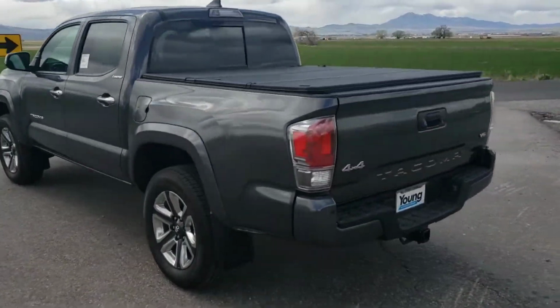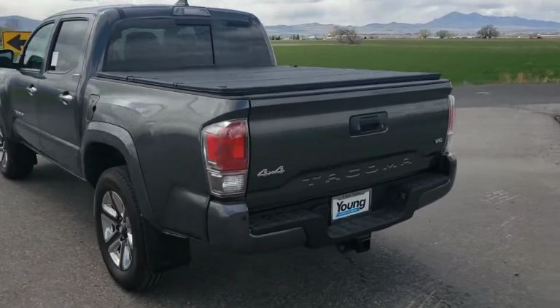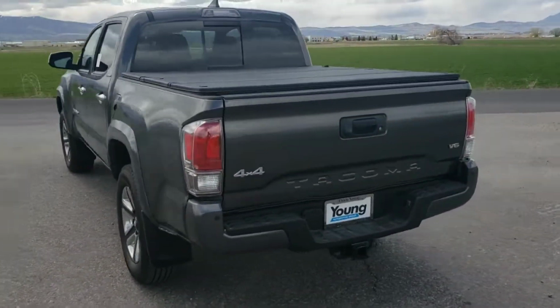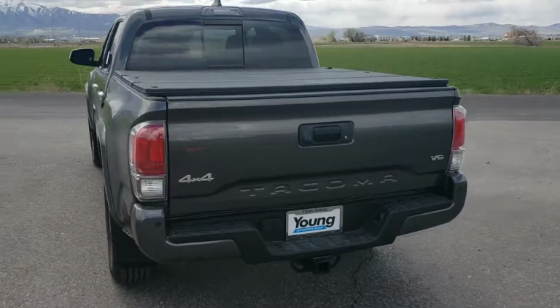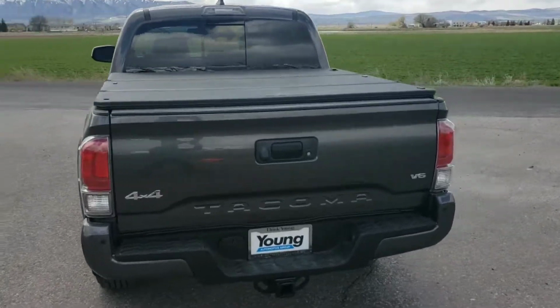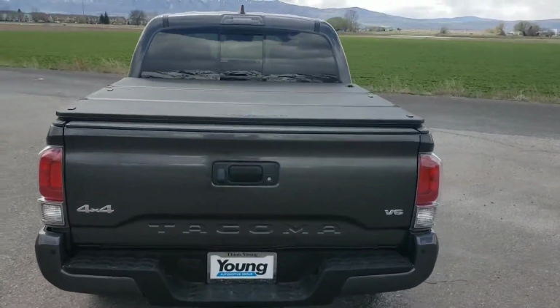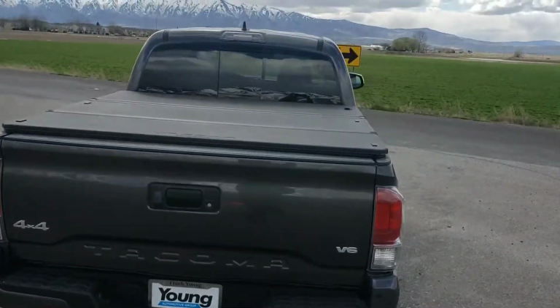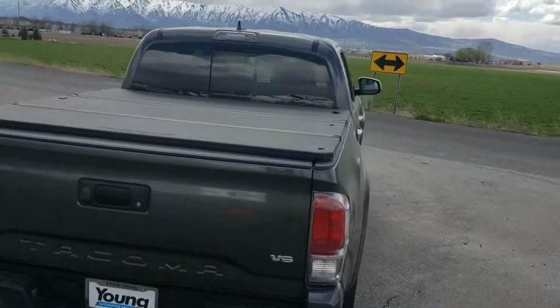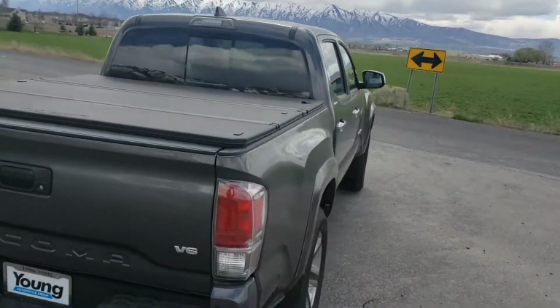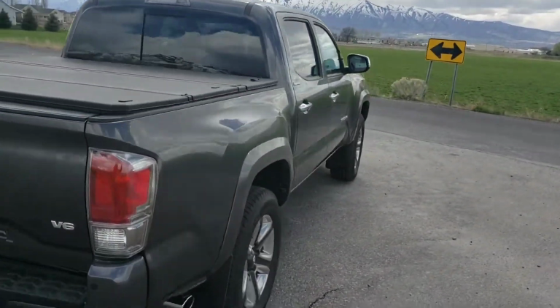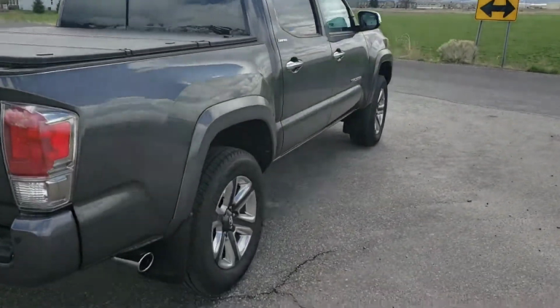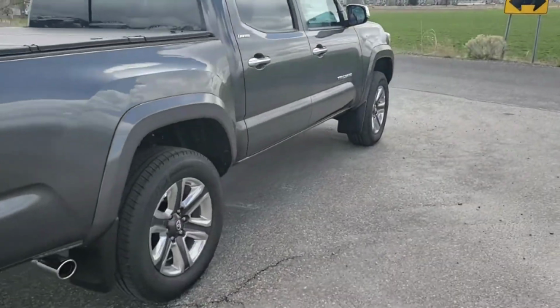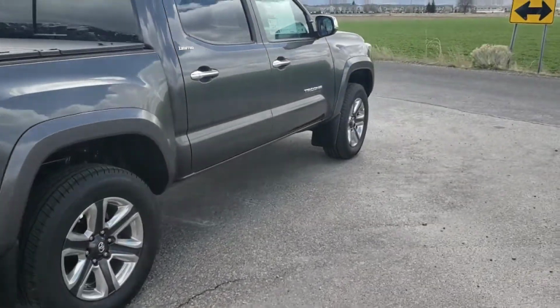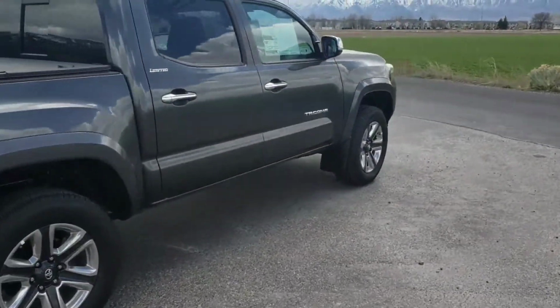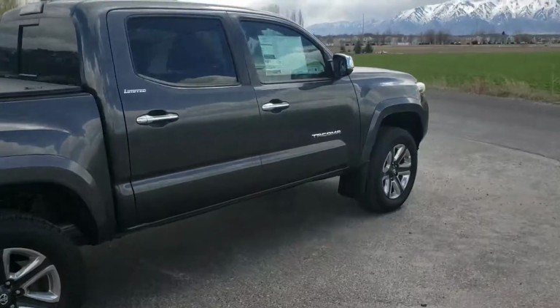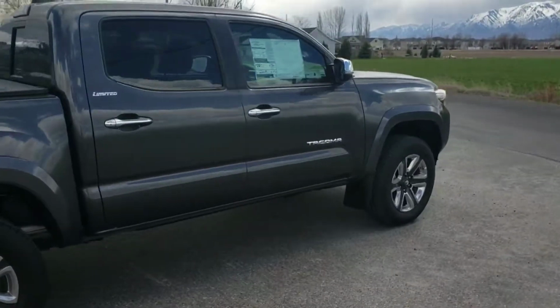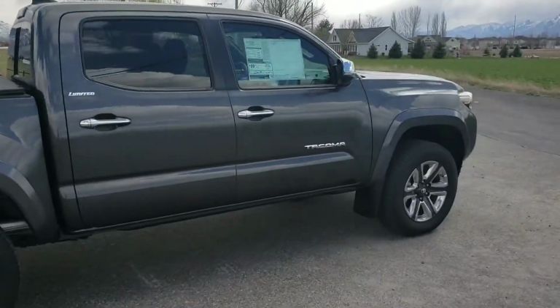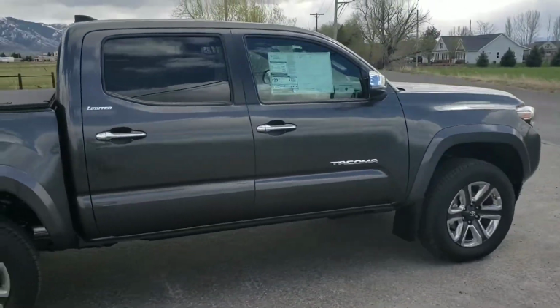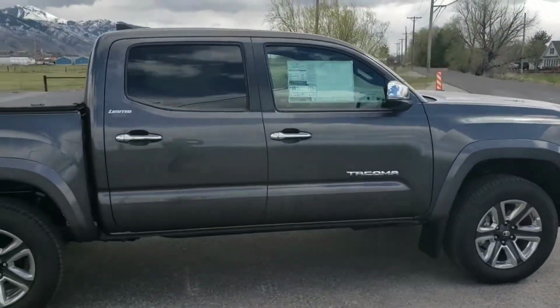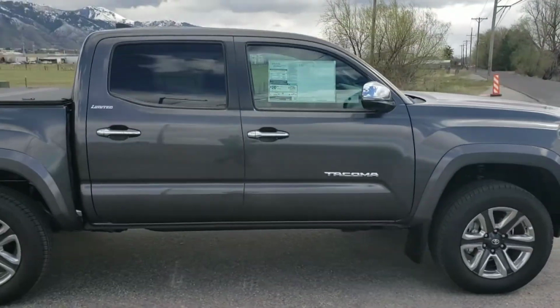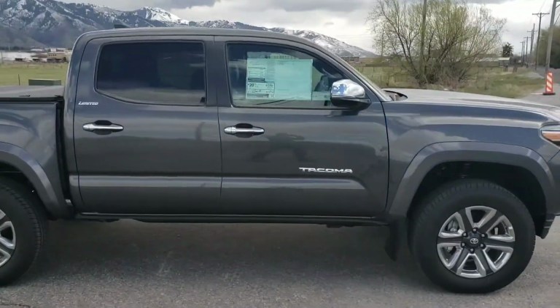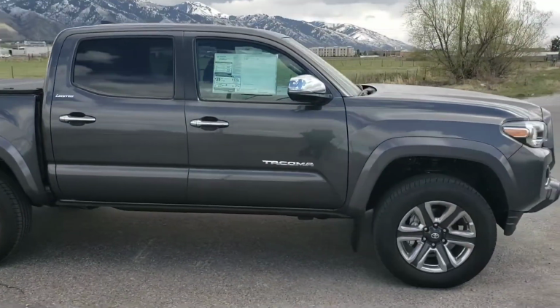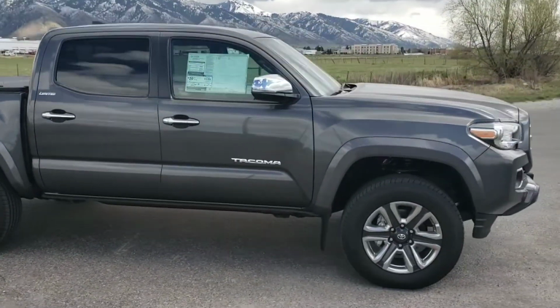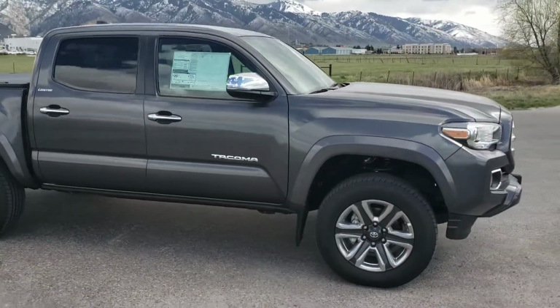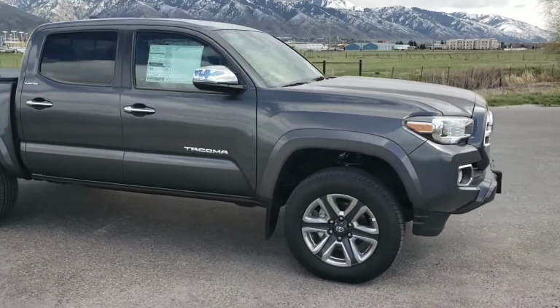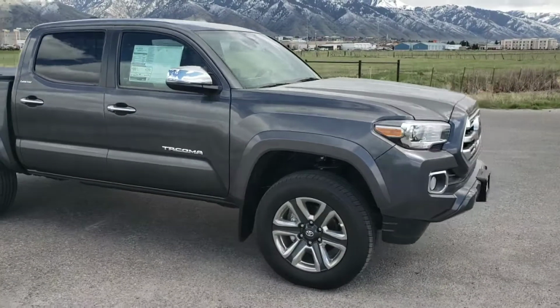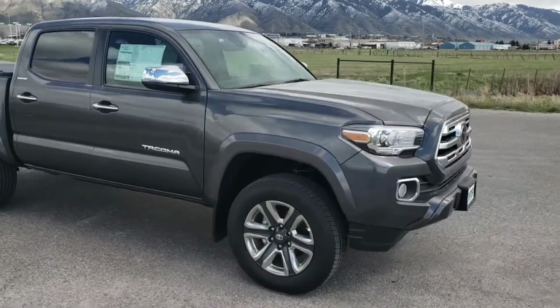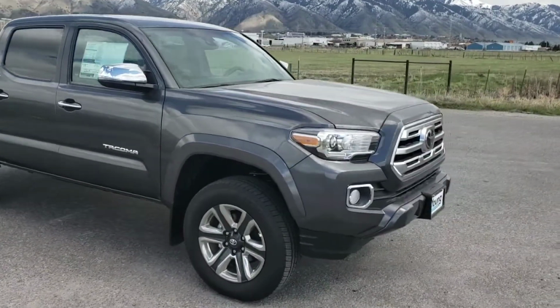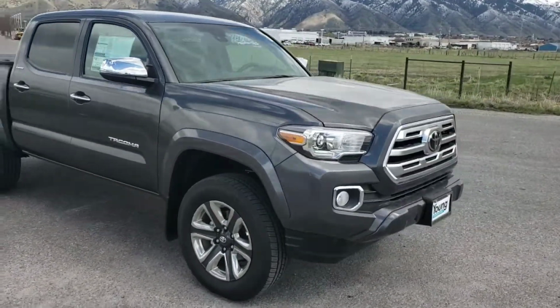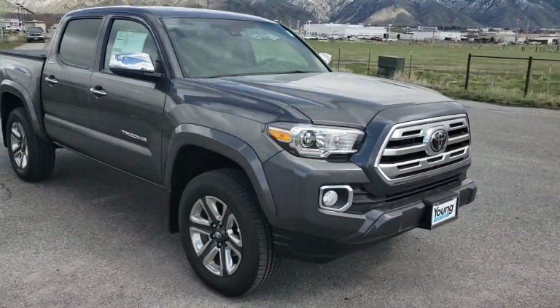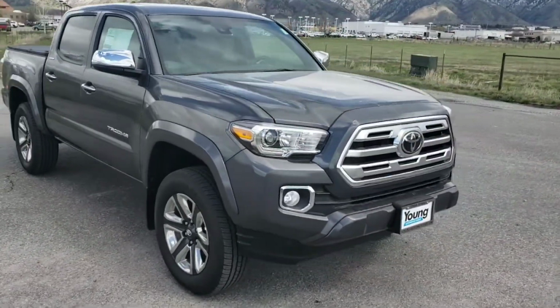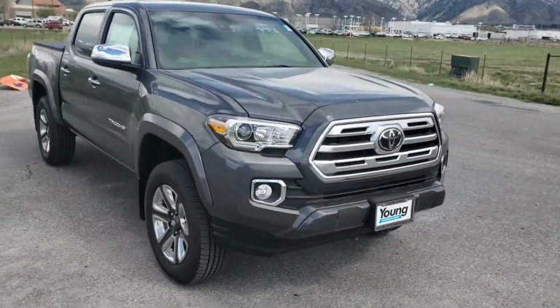This one is equipped with a trifold tonneau cover on the bed. You also get chrome door handles, chrome Limited badging, and the chrome-backed side view mirrors.